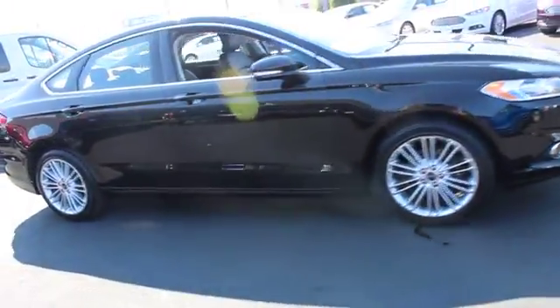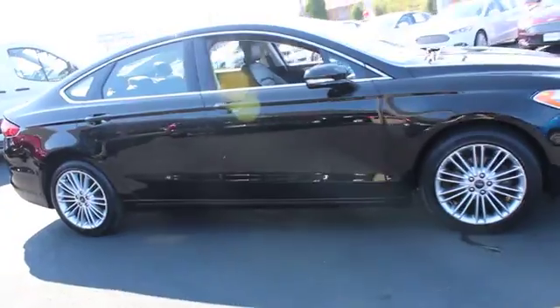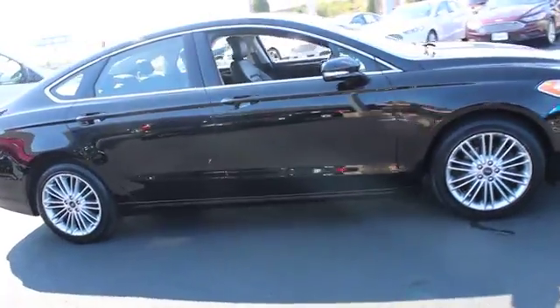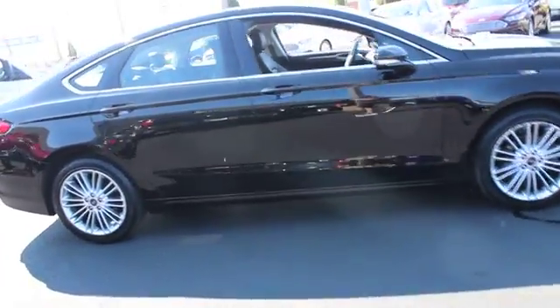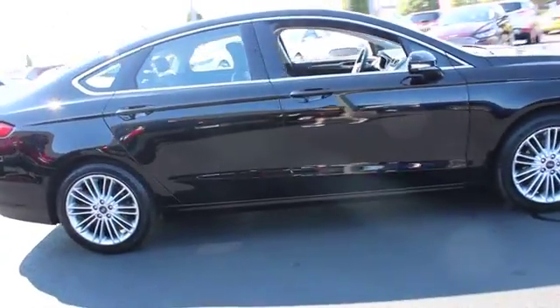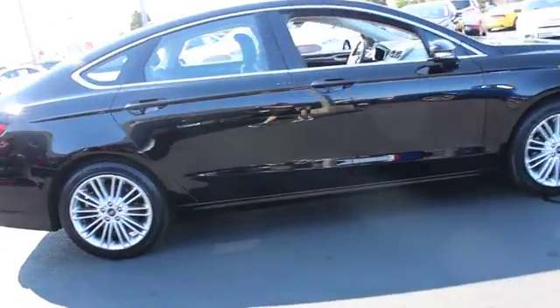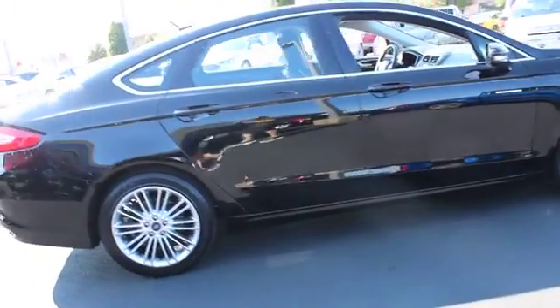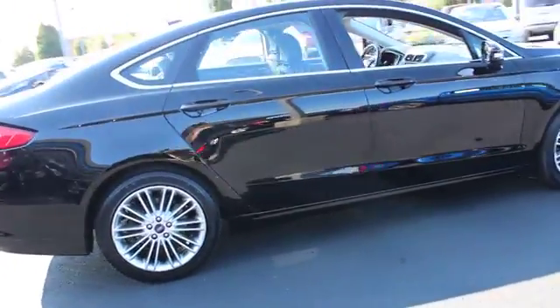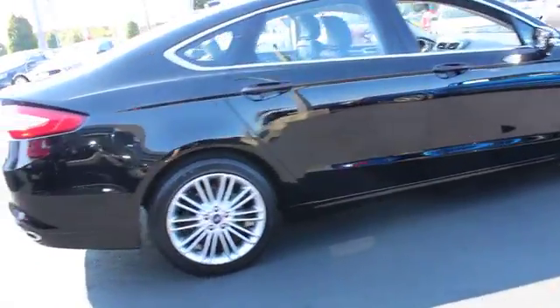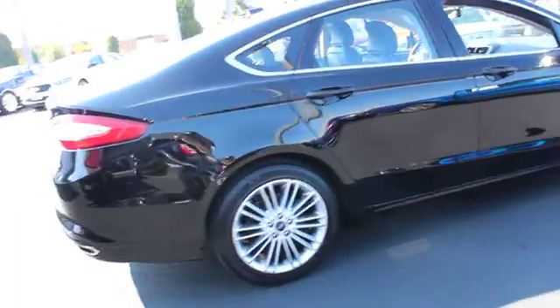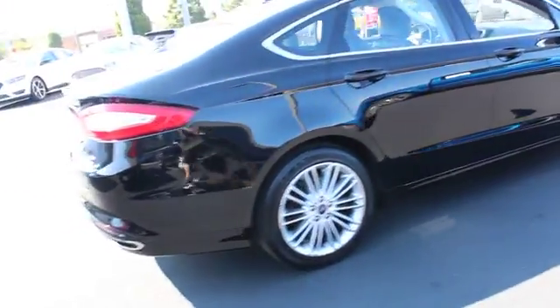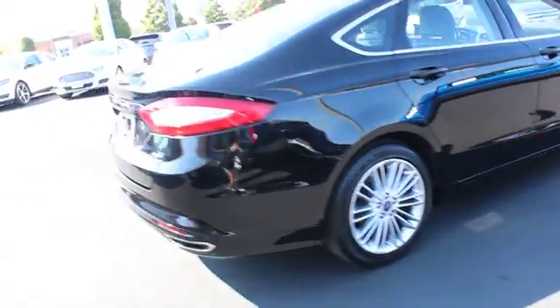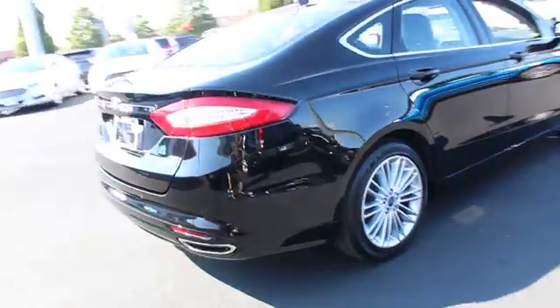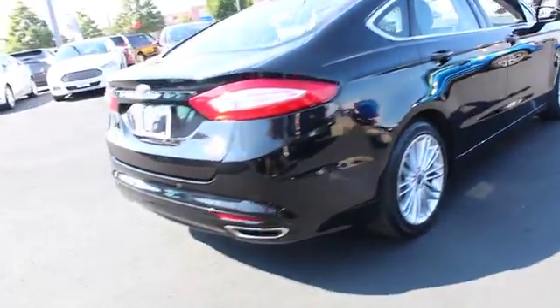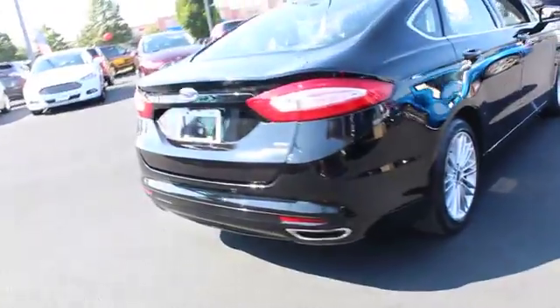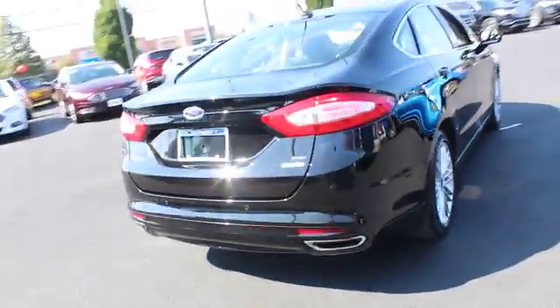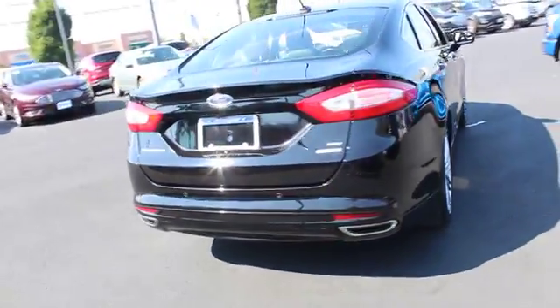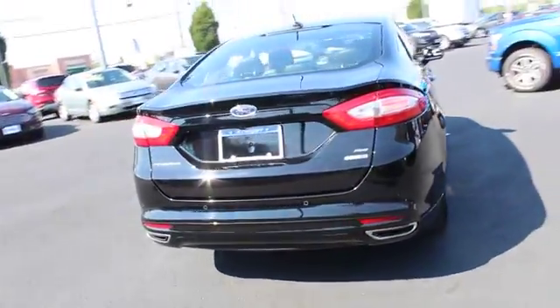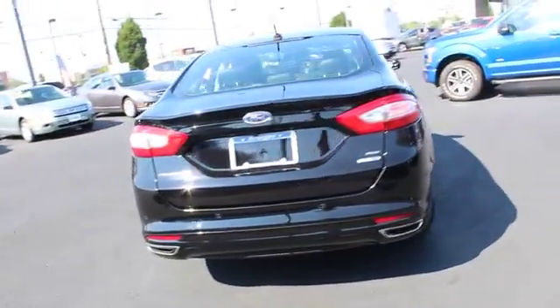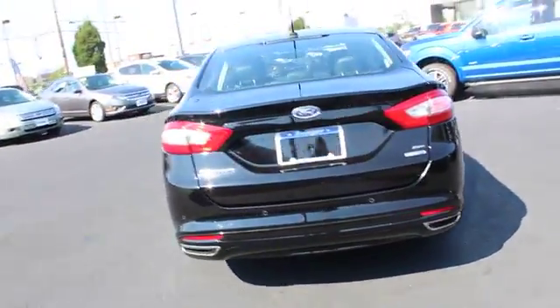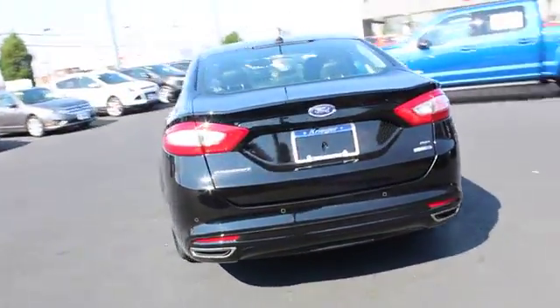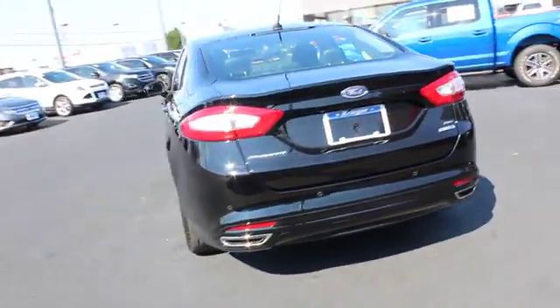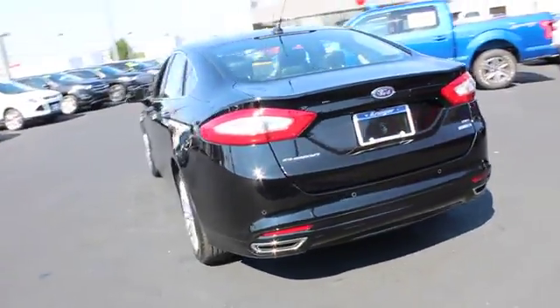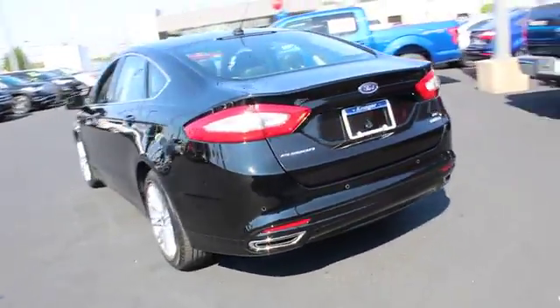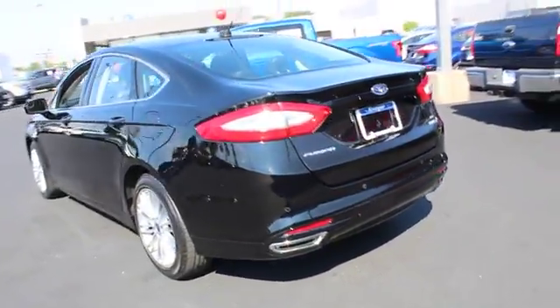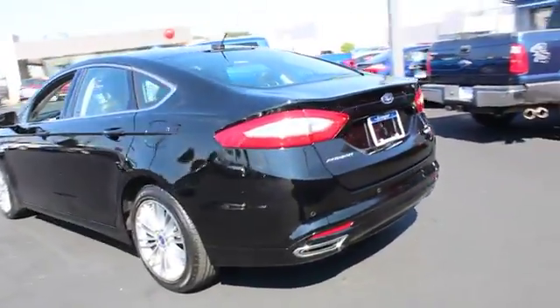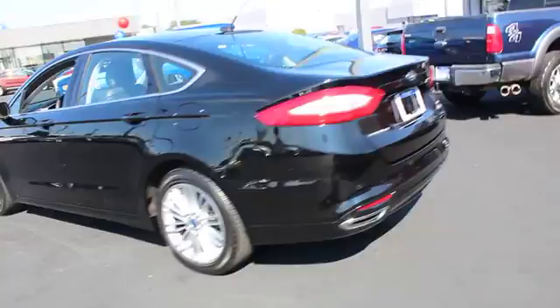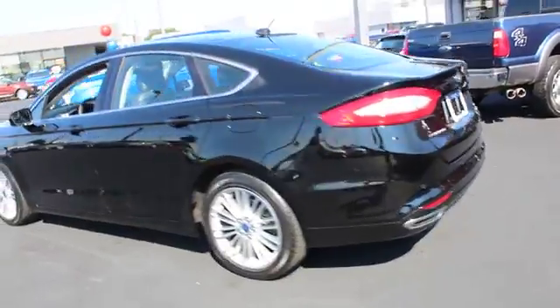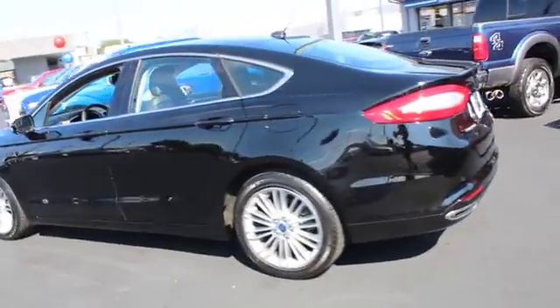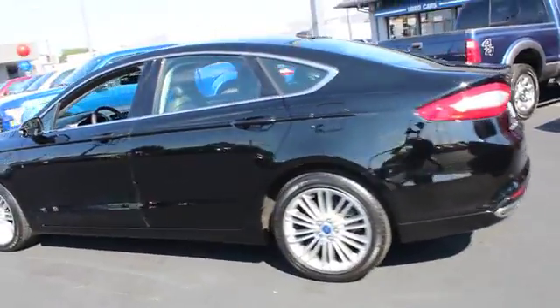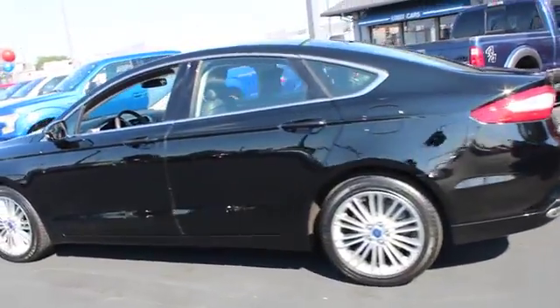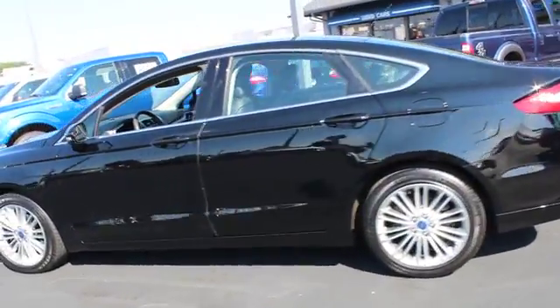Here are some of this vehicle's great options: keyless entry, power passenger seat, stability control, traction control, steering wheel audio controls, anti-lock braking system, backup camera, all-wheel drive, Bluetooth.